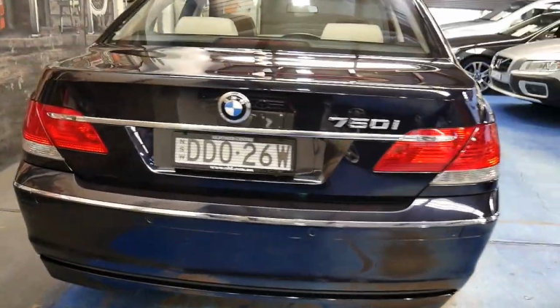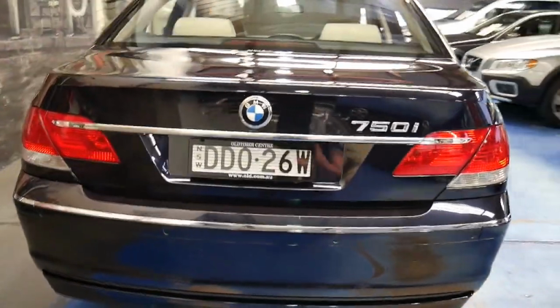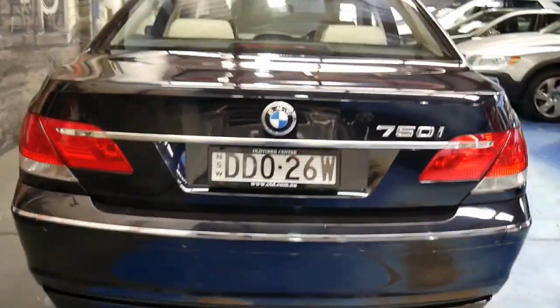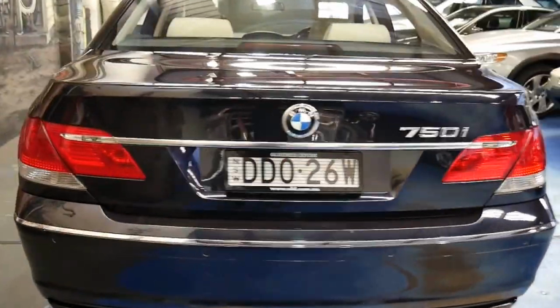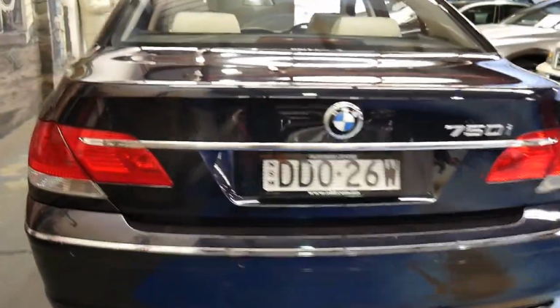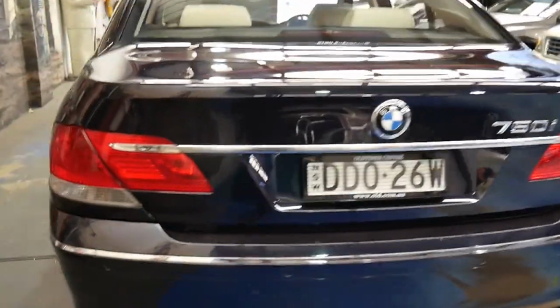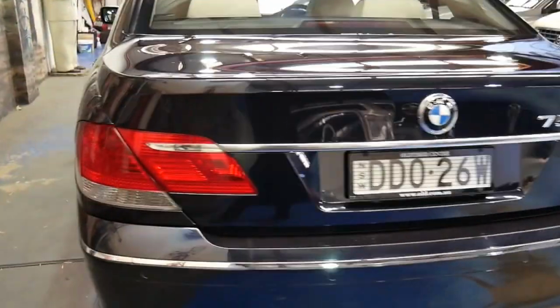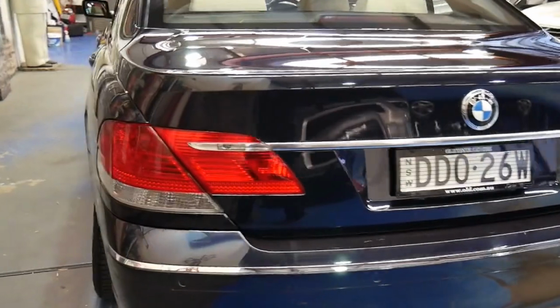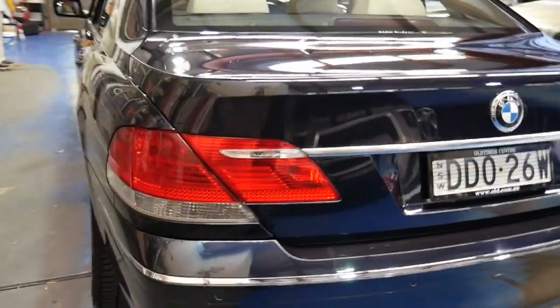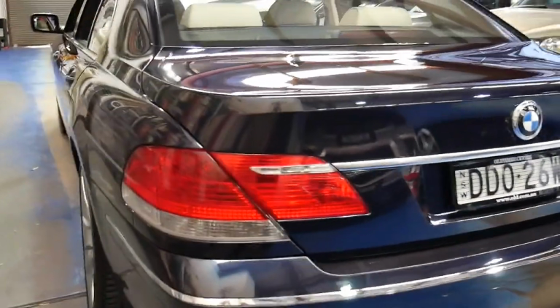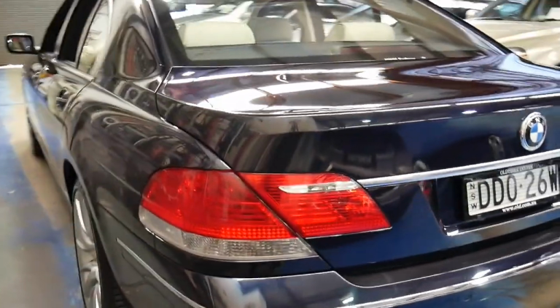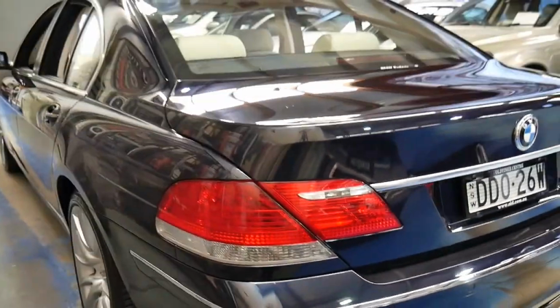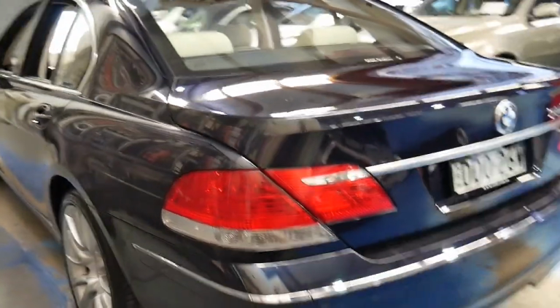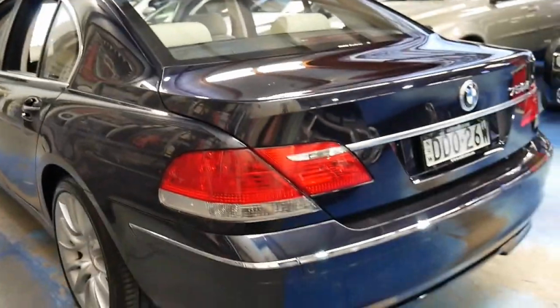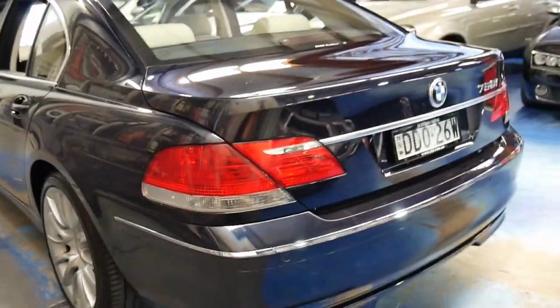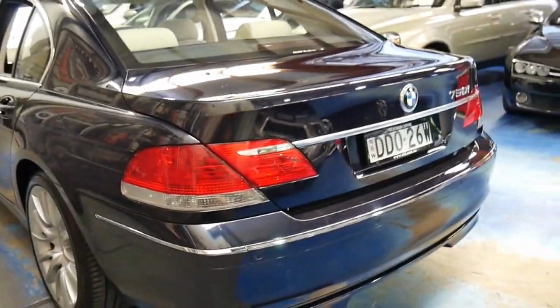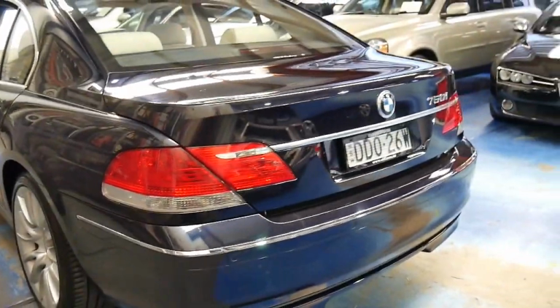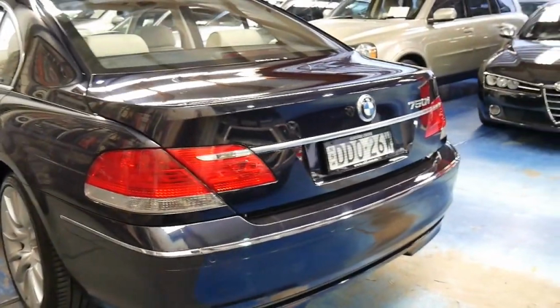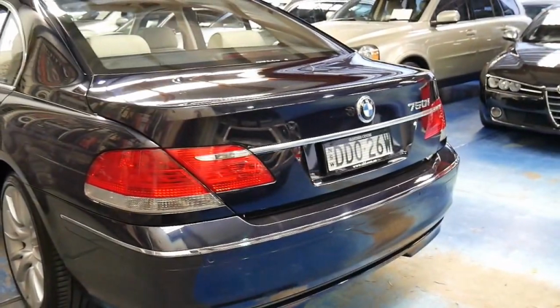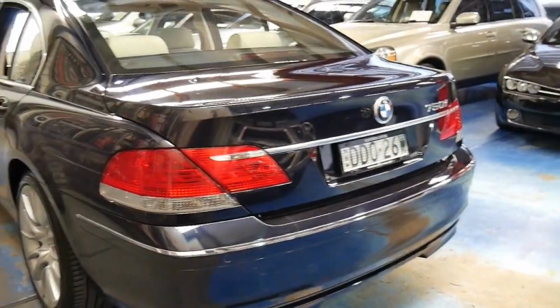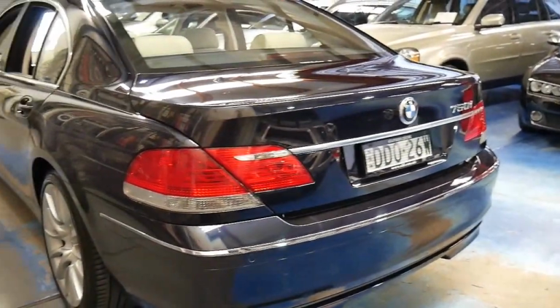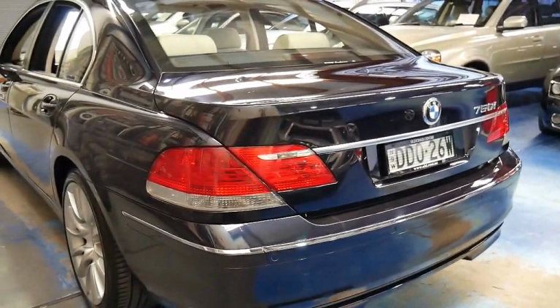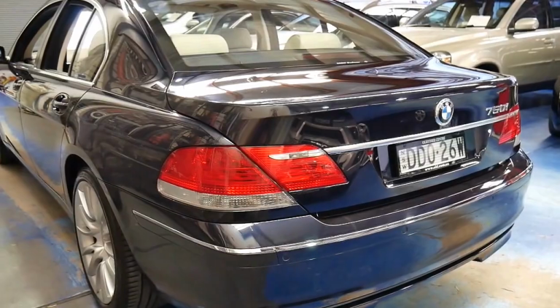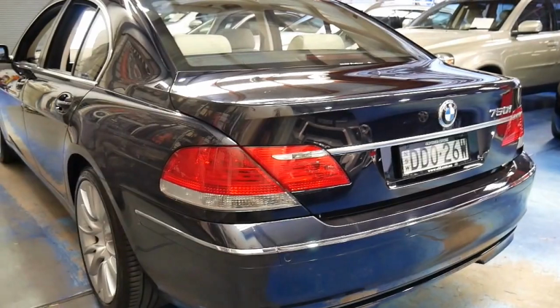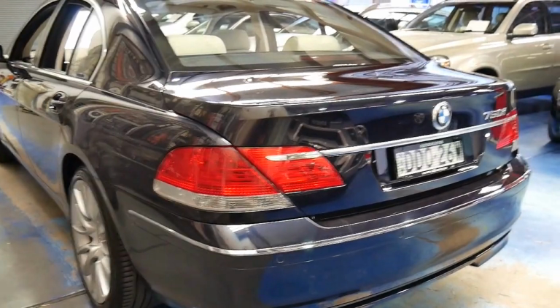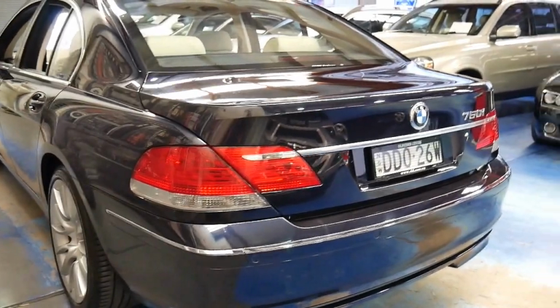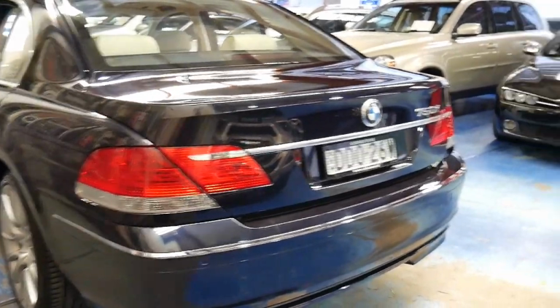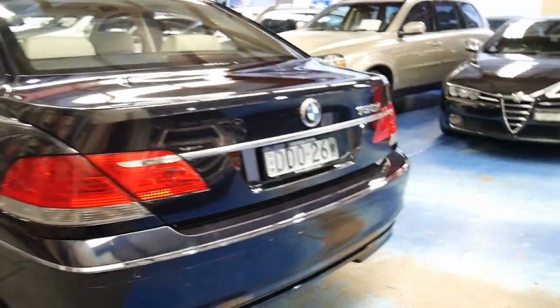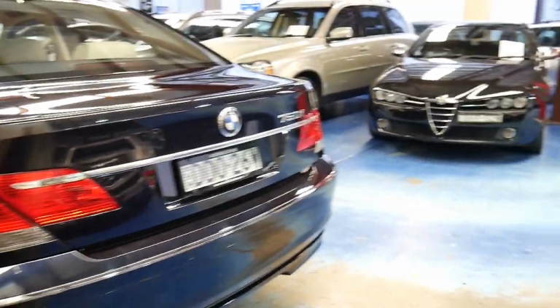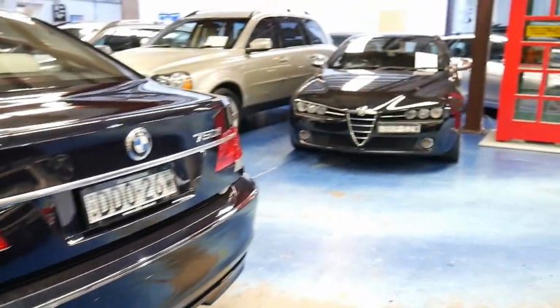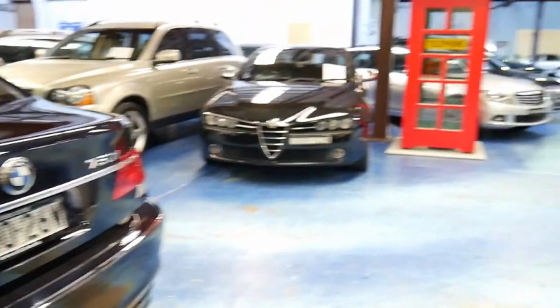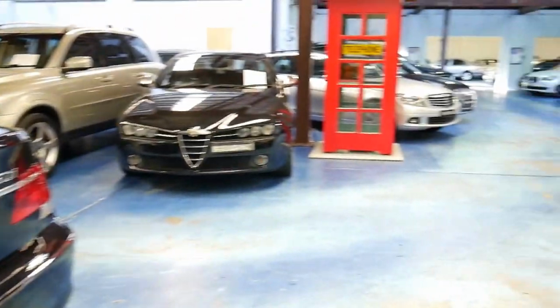Thank you for taking the time to watch our video. We're very proud to offer you this BMW 750i at the Old Timer Centre. Thanks again for watching.